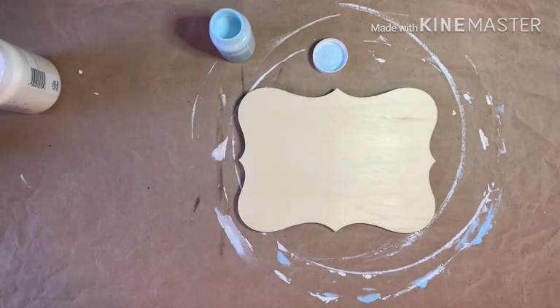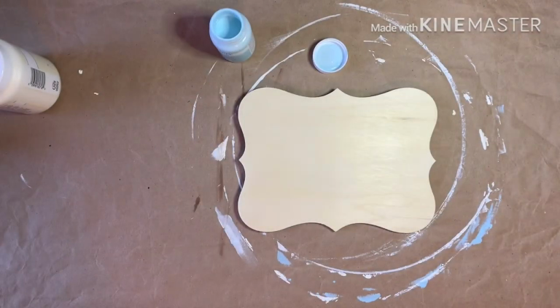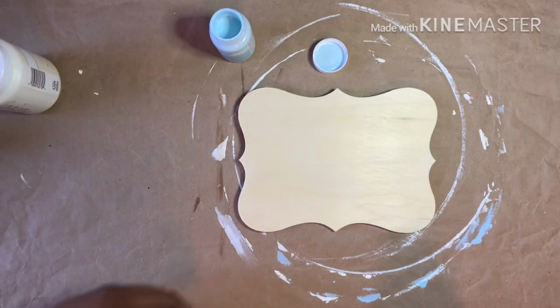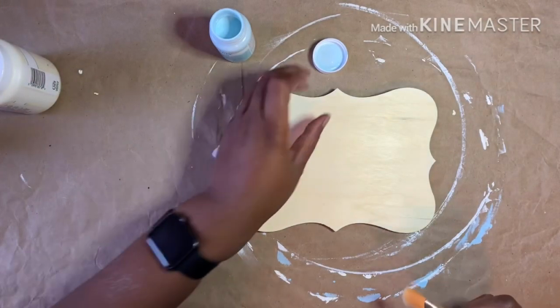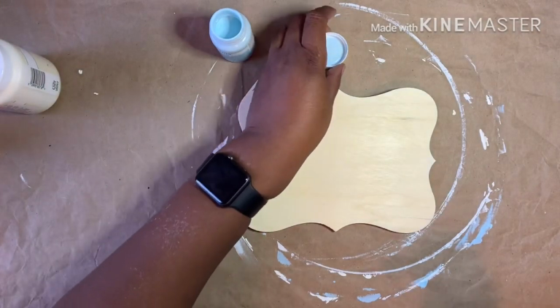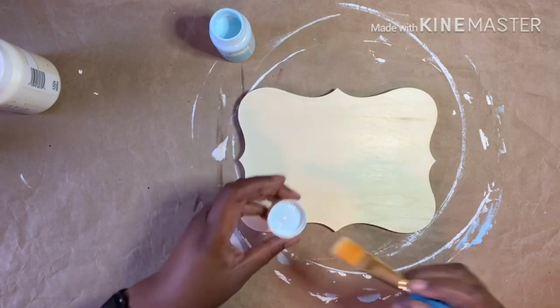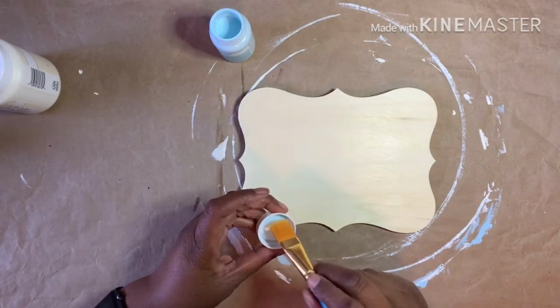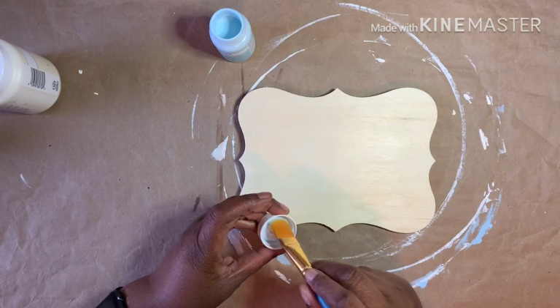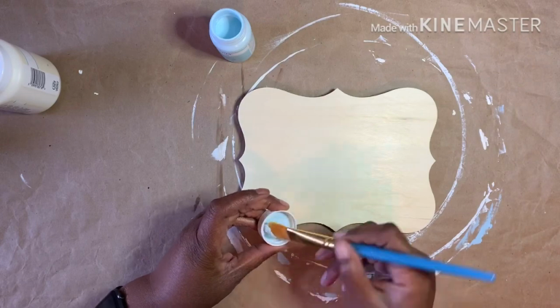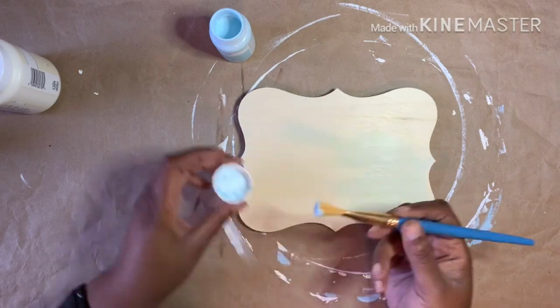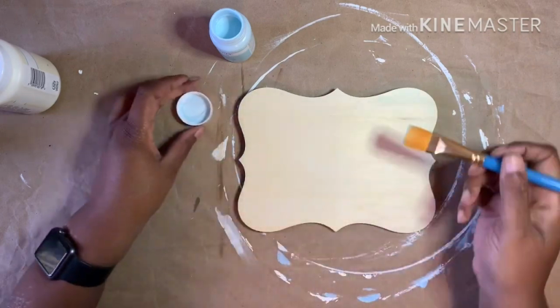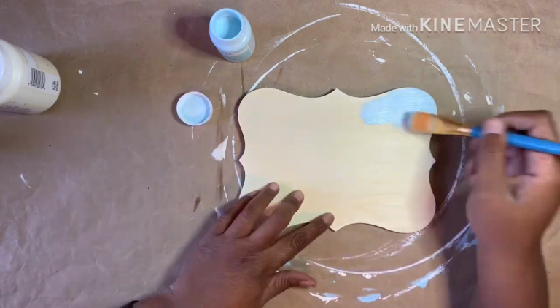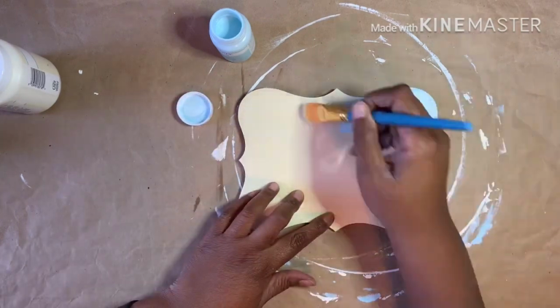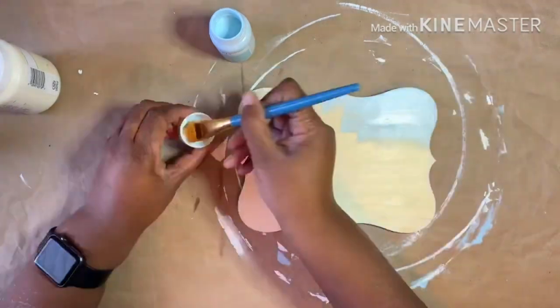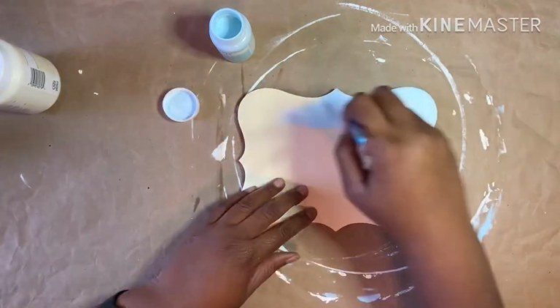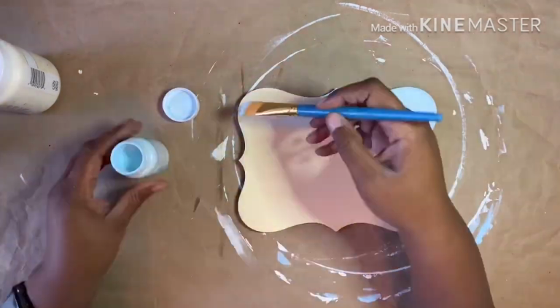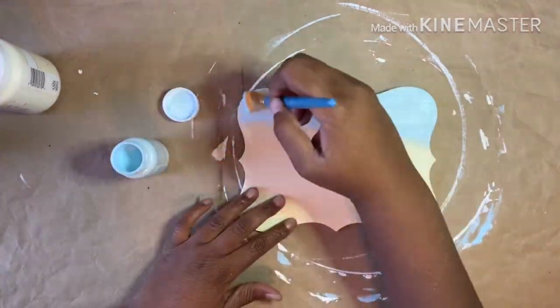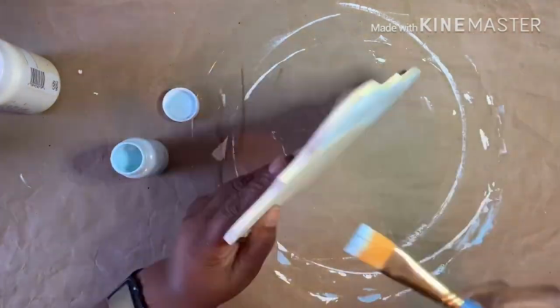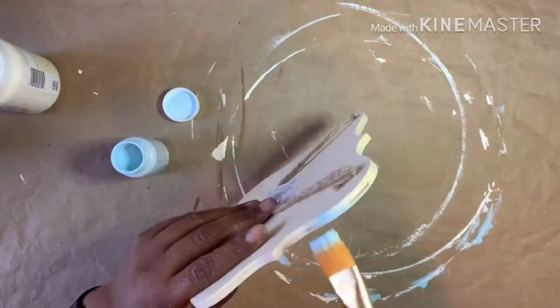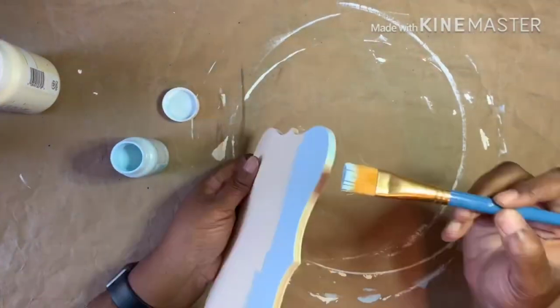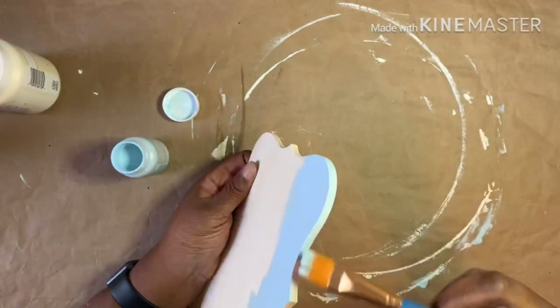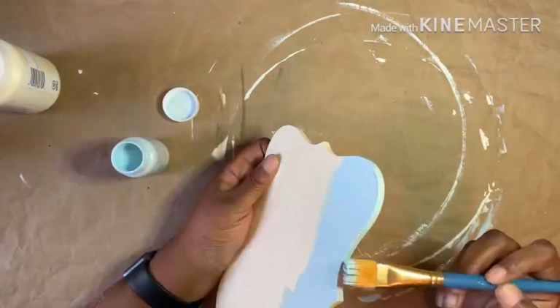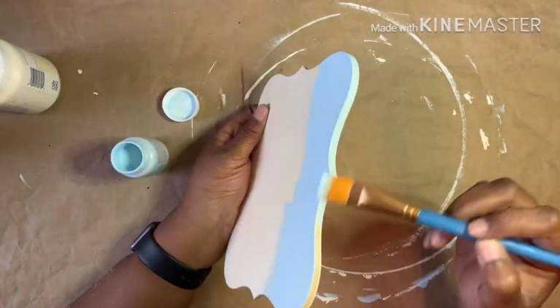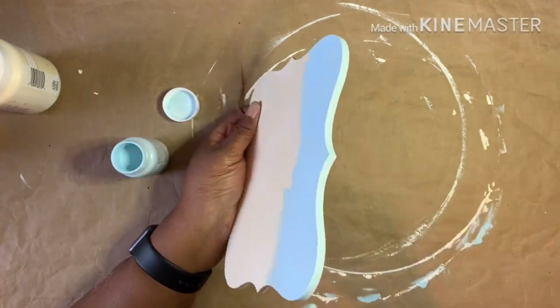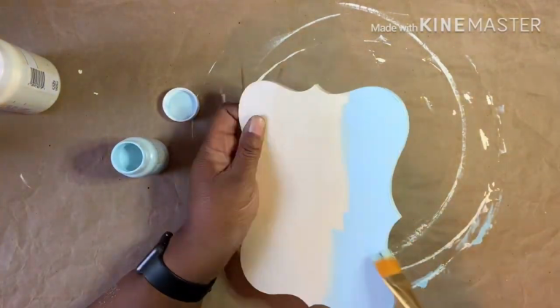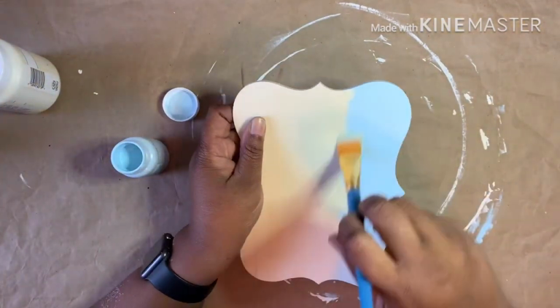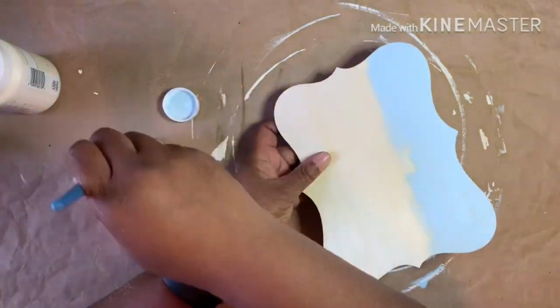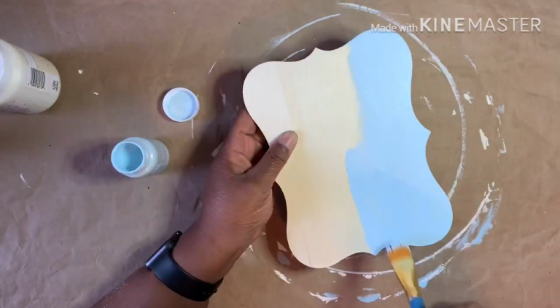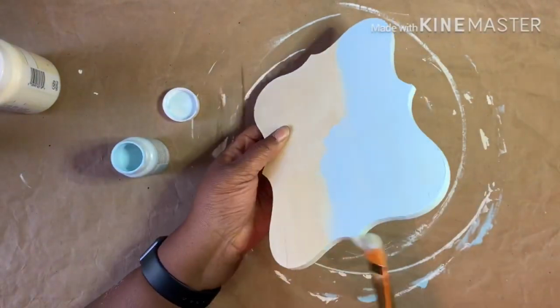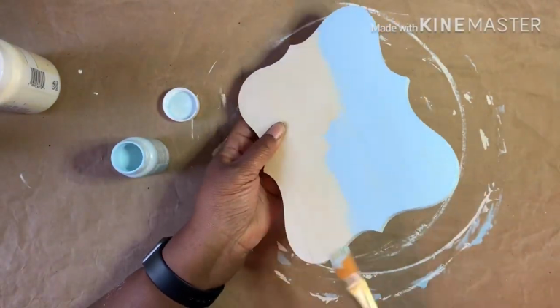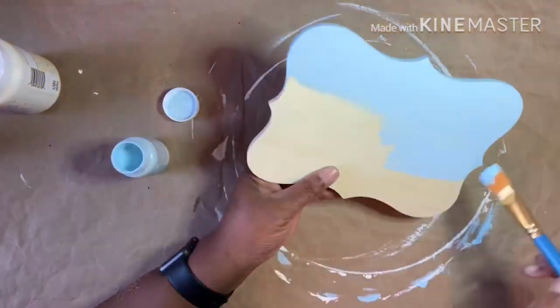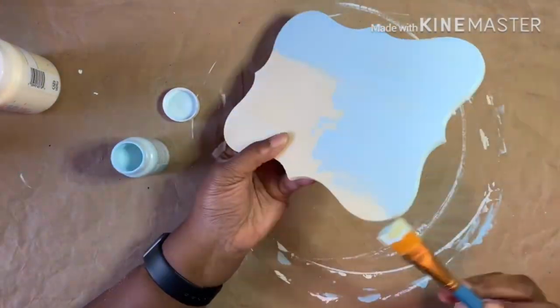While it was drying, I painted the wooden plaque with Waverly chalk paint in the color Pool, making sure to get the sides, and then let it dry completely.